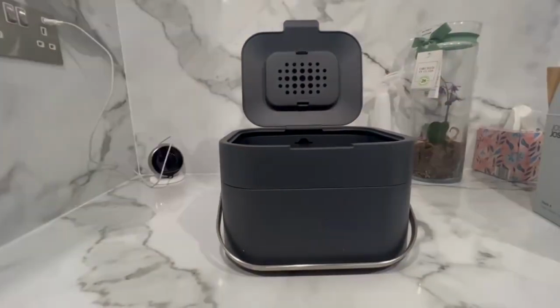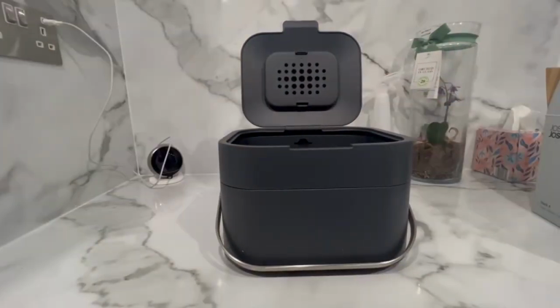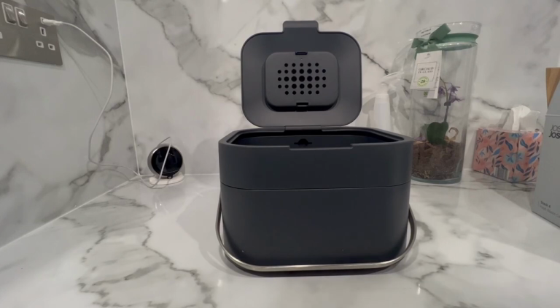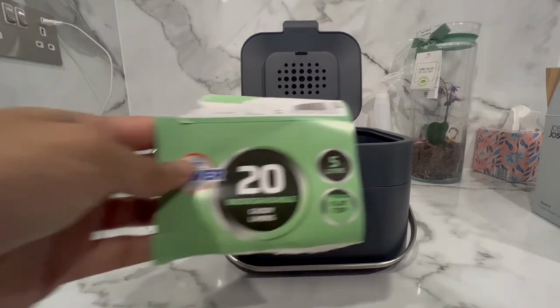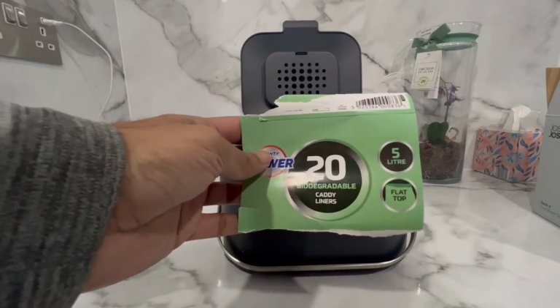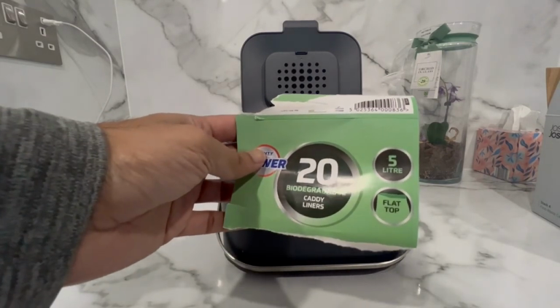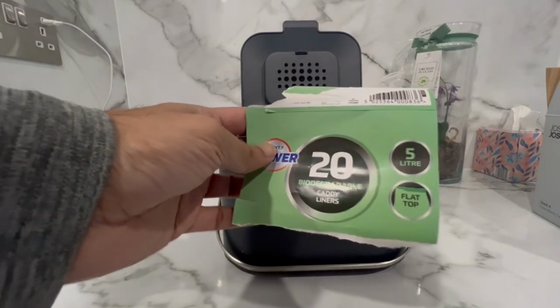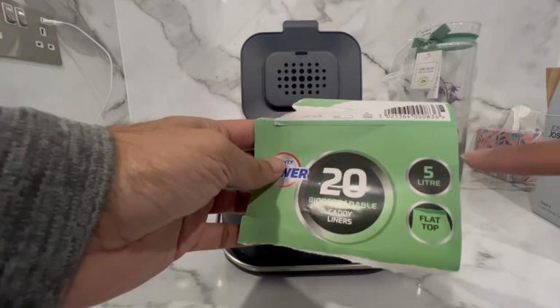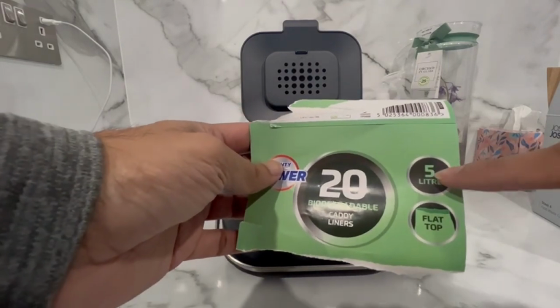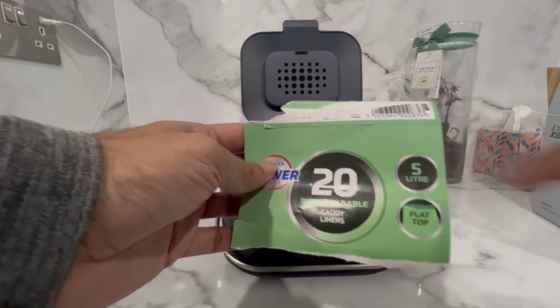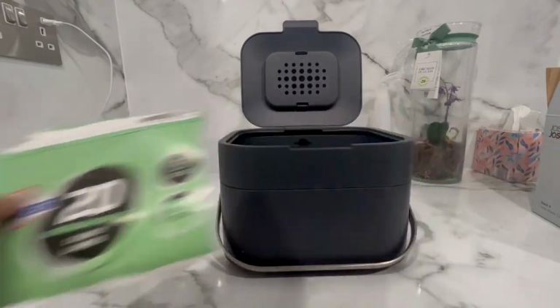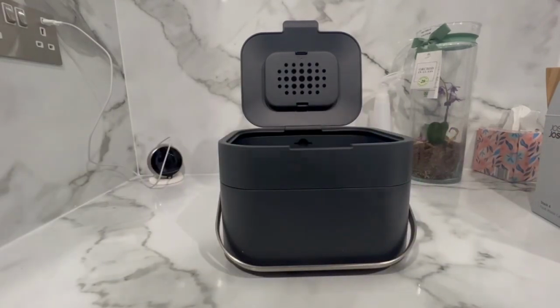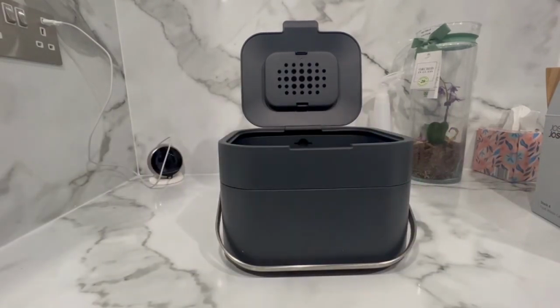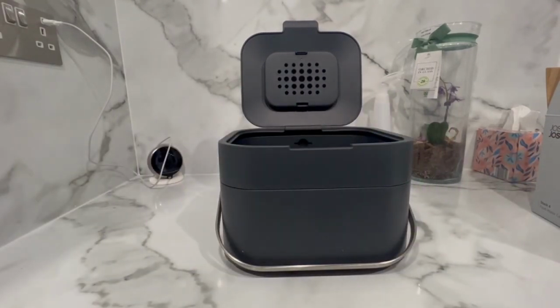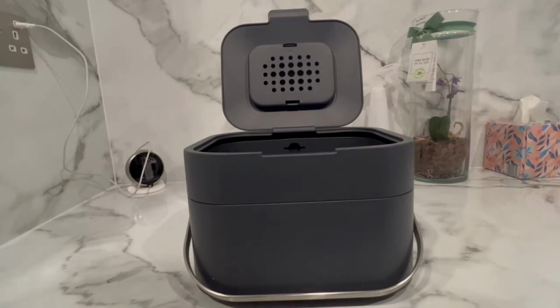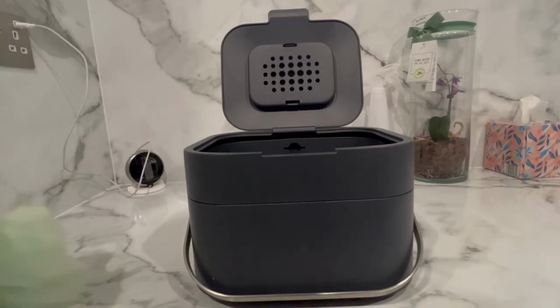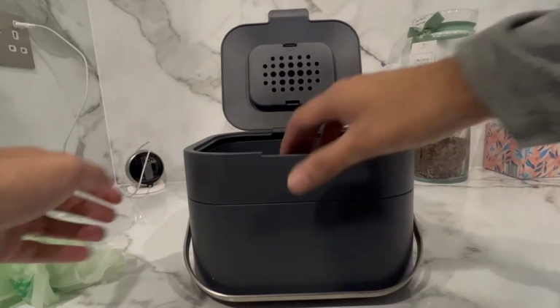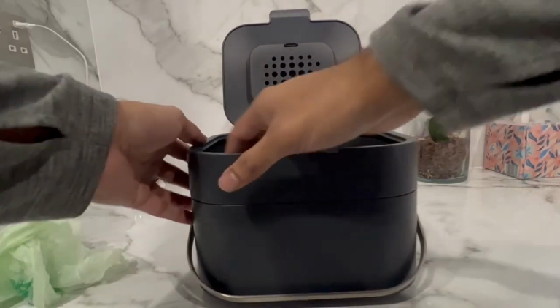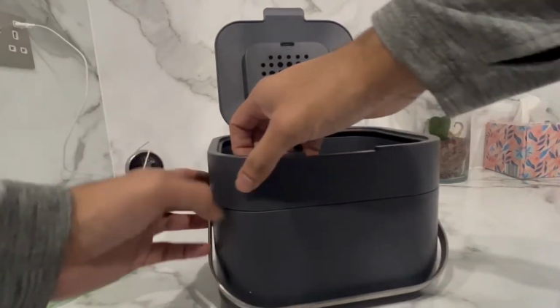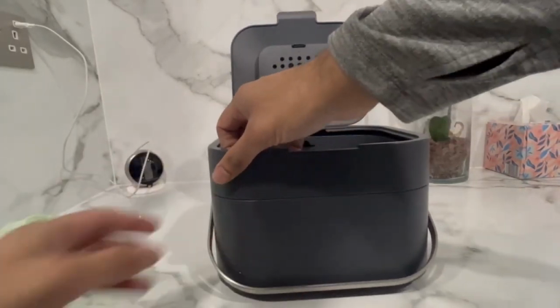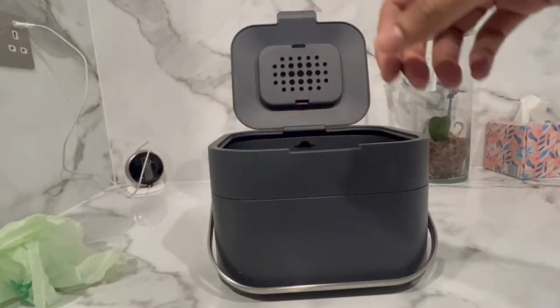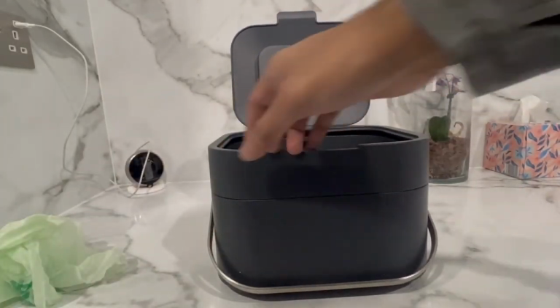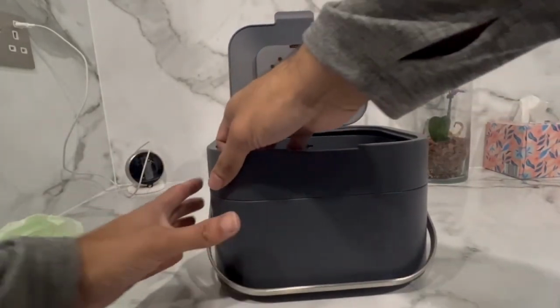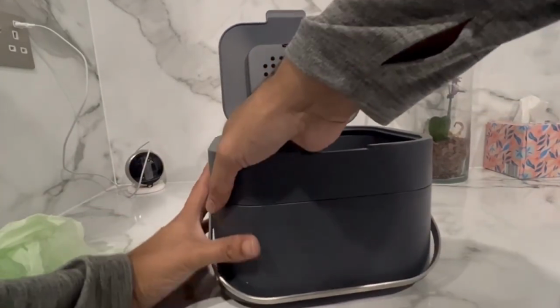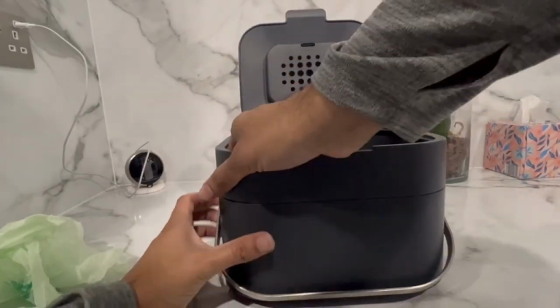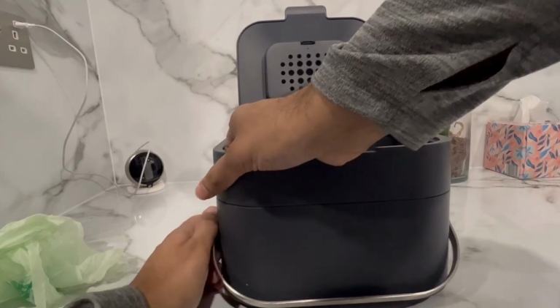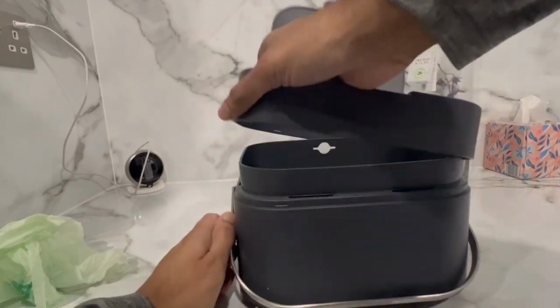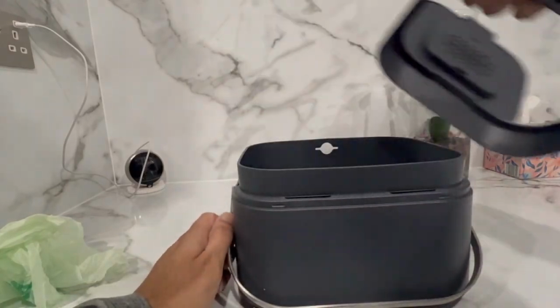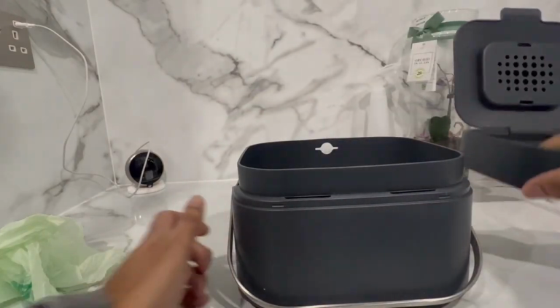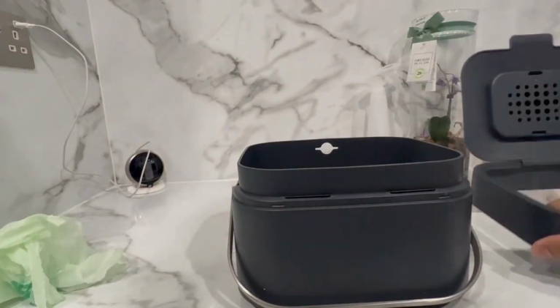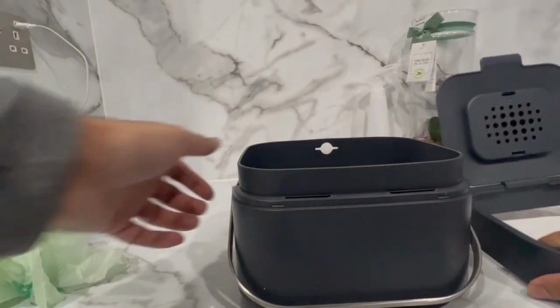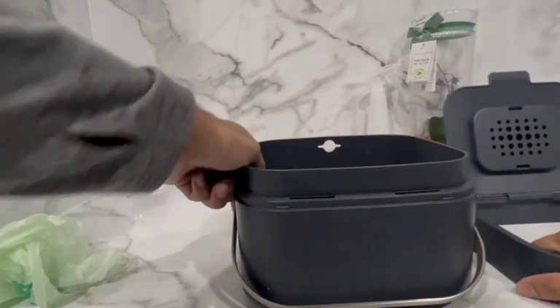Although the bin has a 4 litre capacity, I use a 5 litre bag so that it comfortably wraps around the bin. Personally I find 5 litre bags are generally a lot more common than 4 litre bags, meaning it's easier to find in your local supermarket.